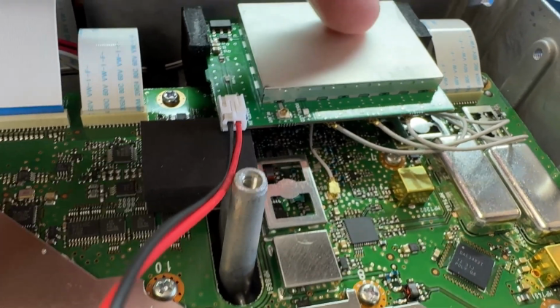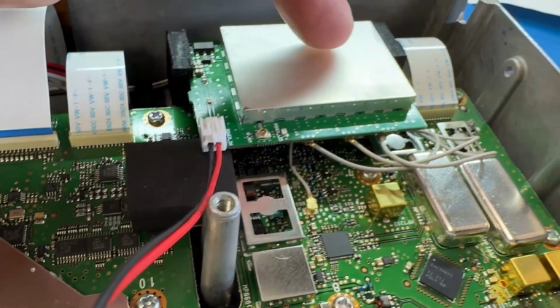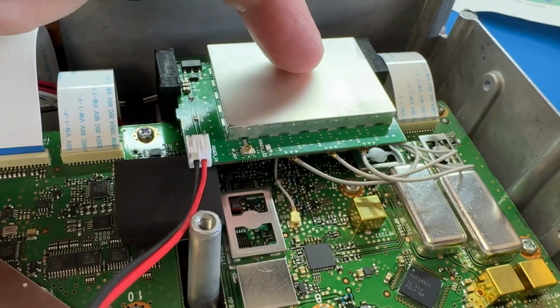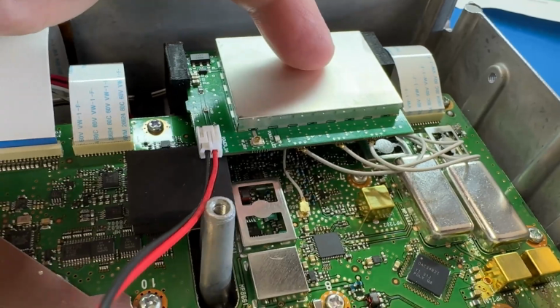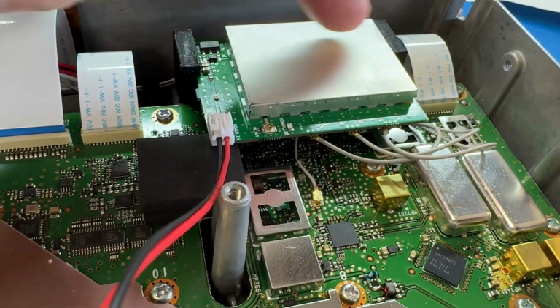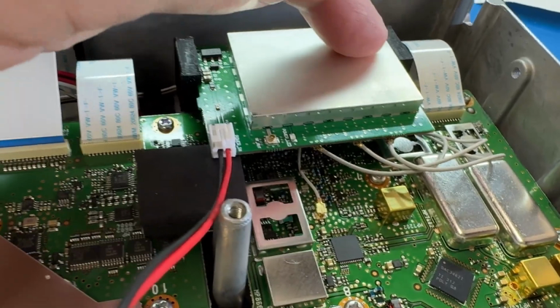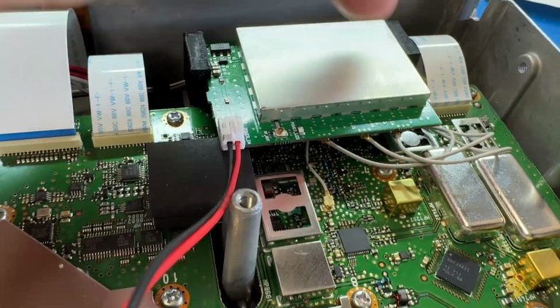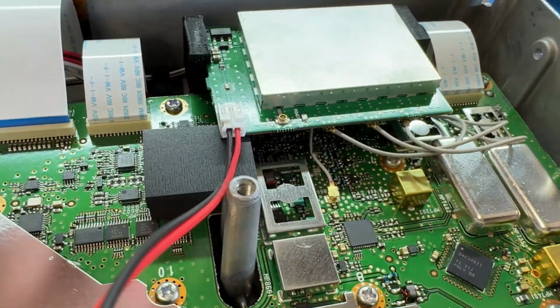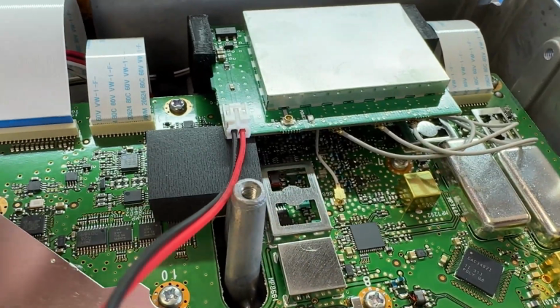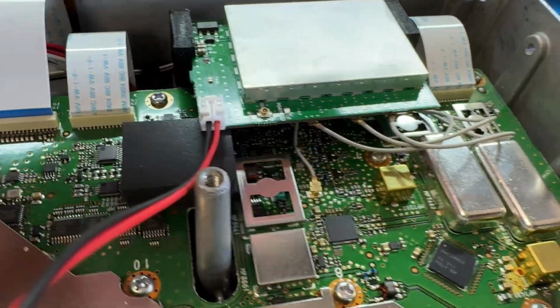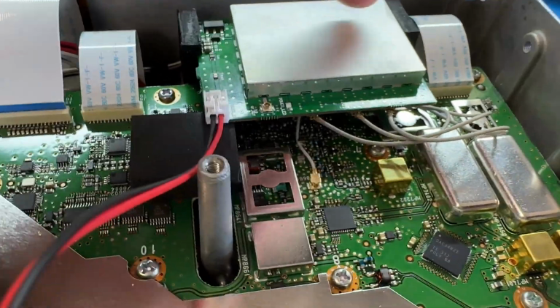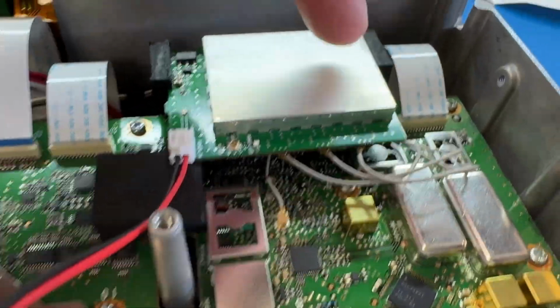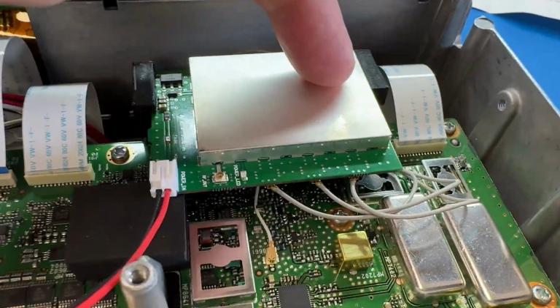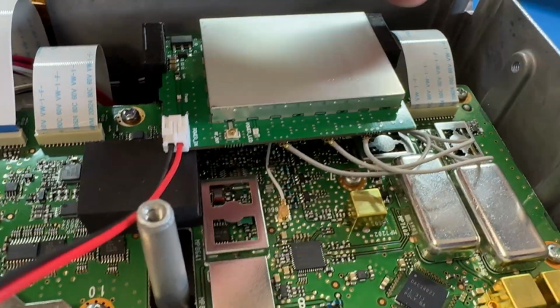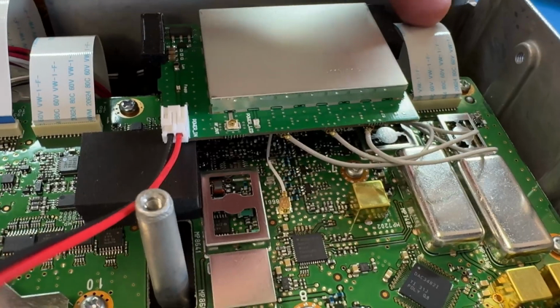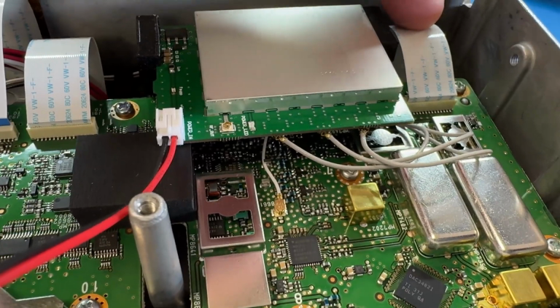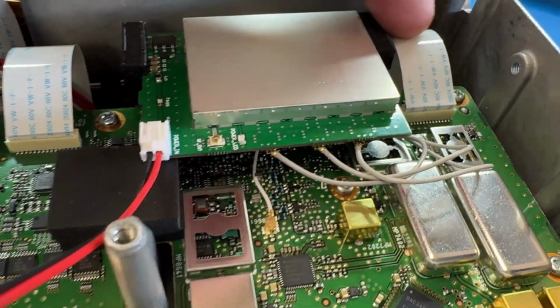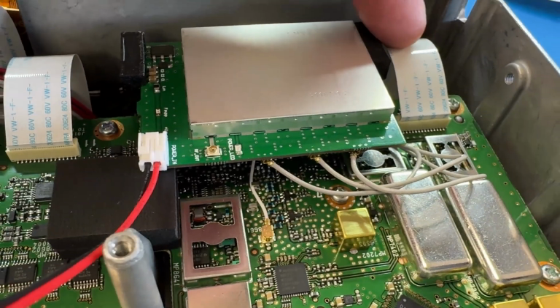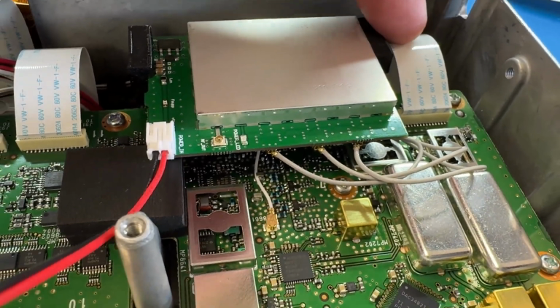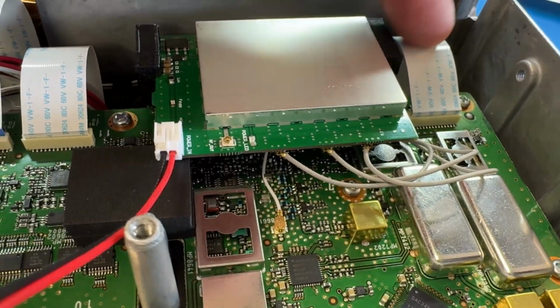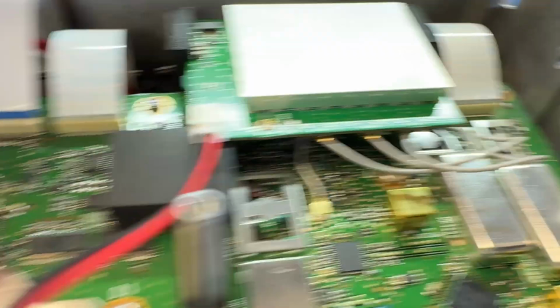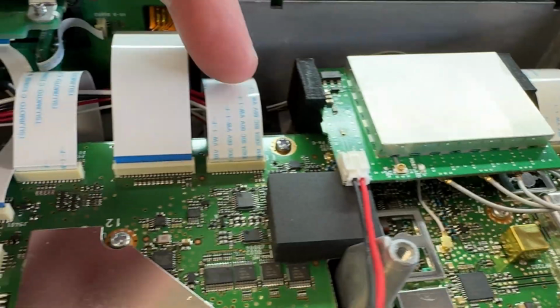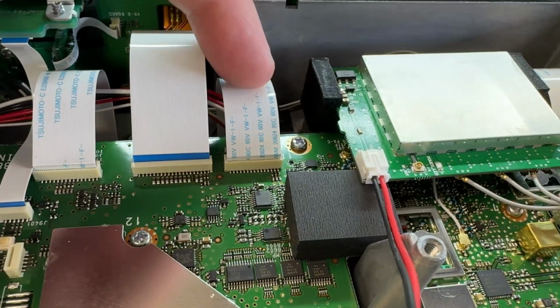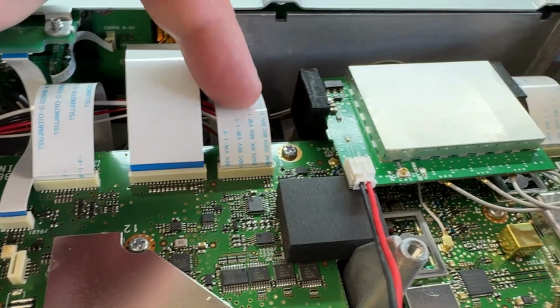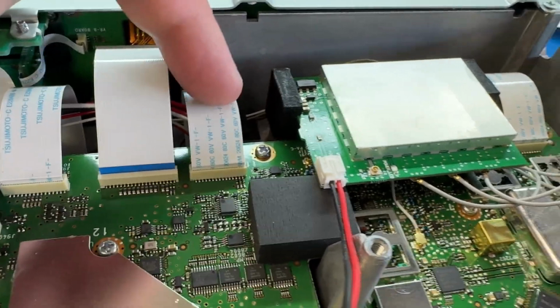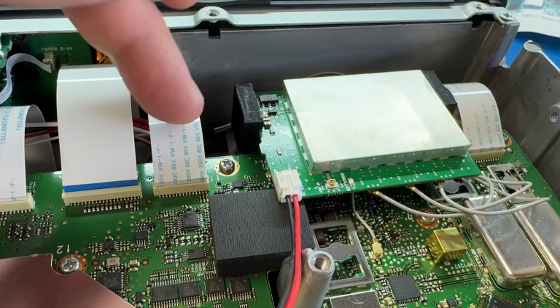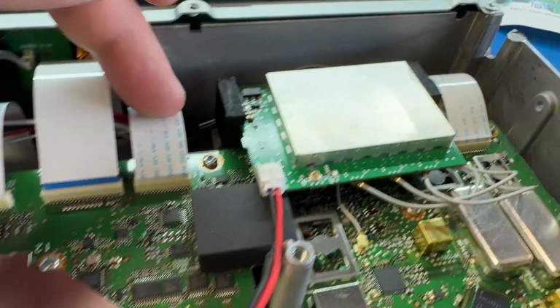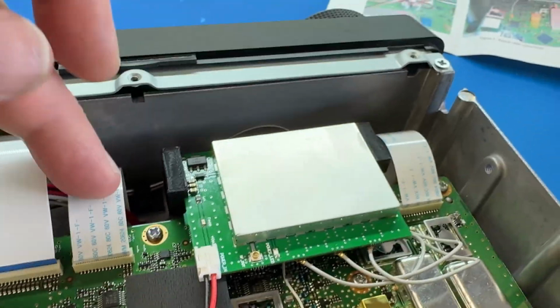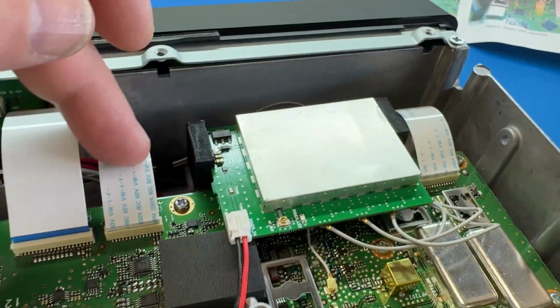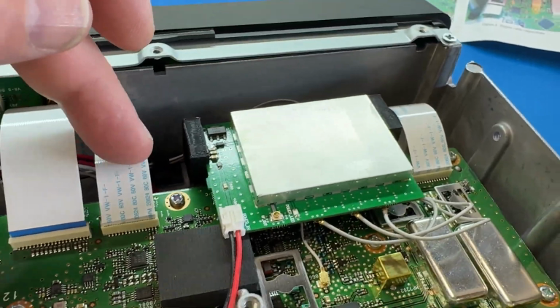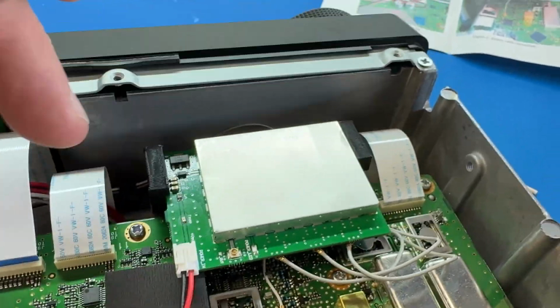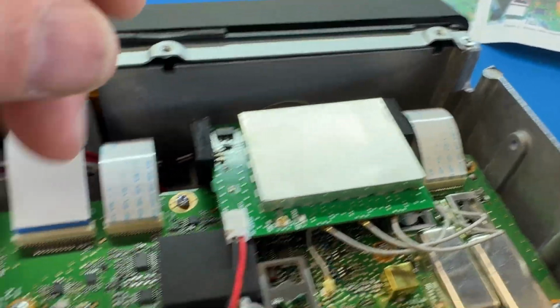It's a real faff to get this in — the wires are actually very, very short. On top of that, you've got to be really careful of this ribbon cable on this side as well, and over this side too. Both of those can be easily damaged.